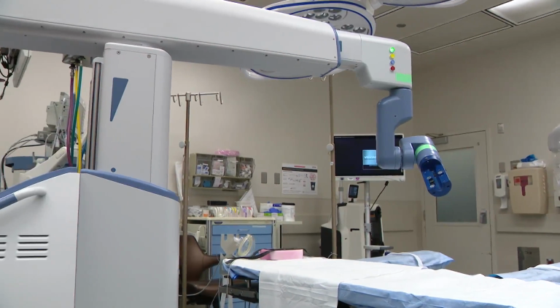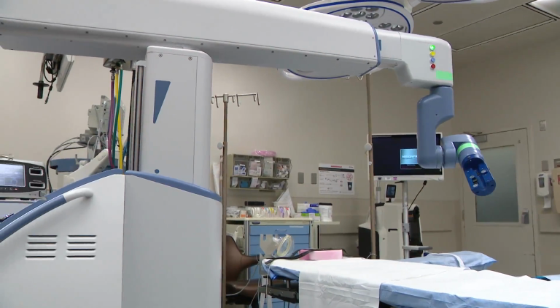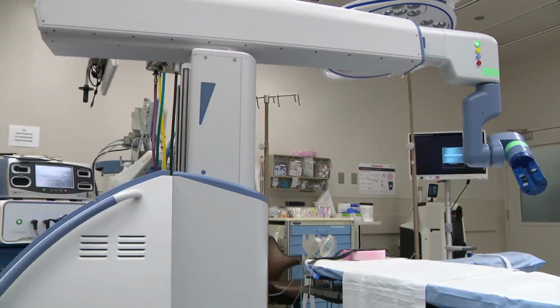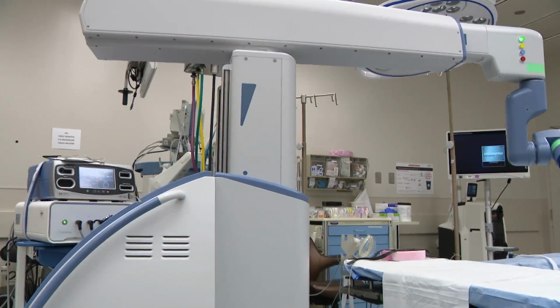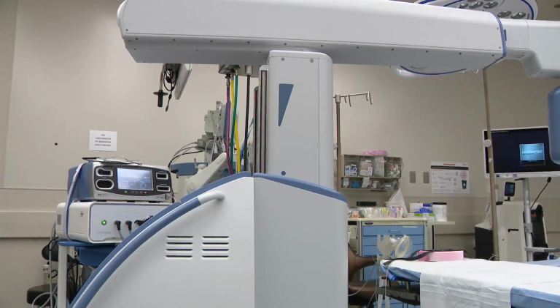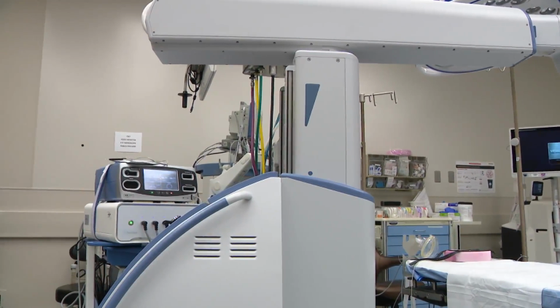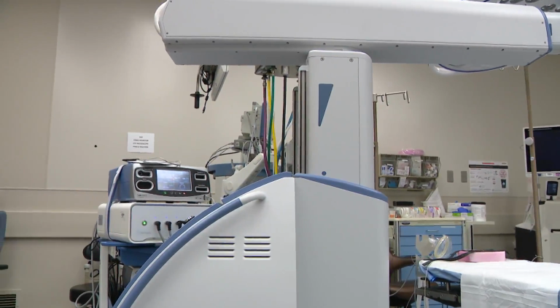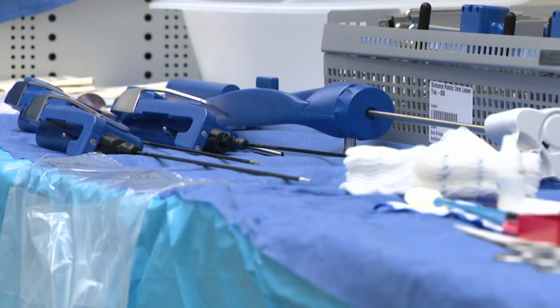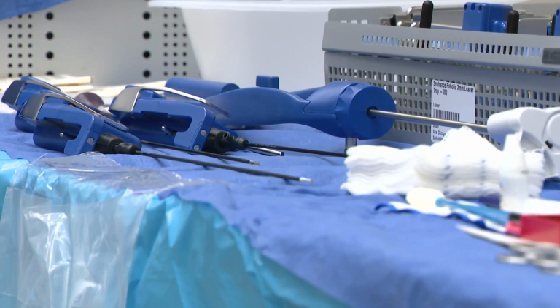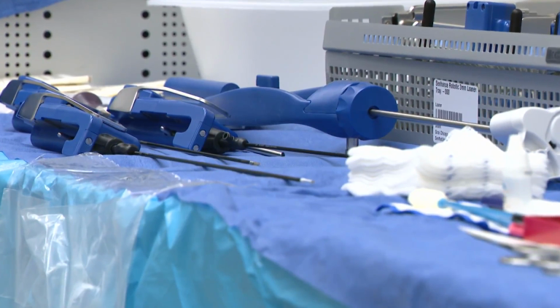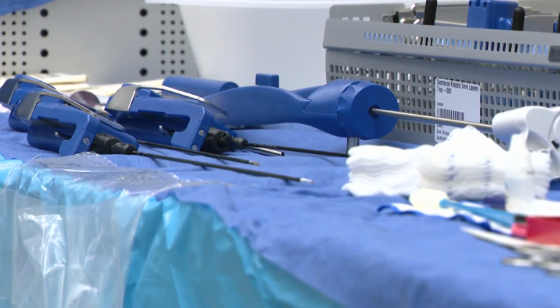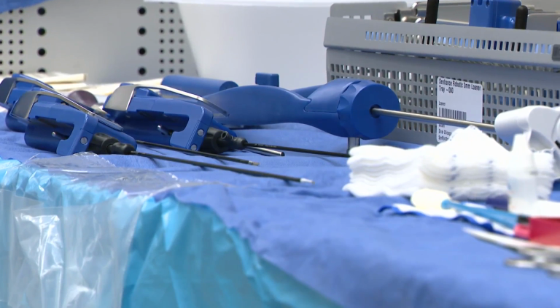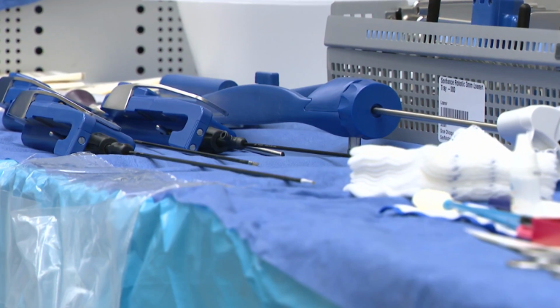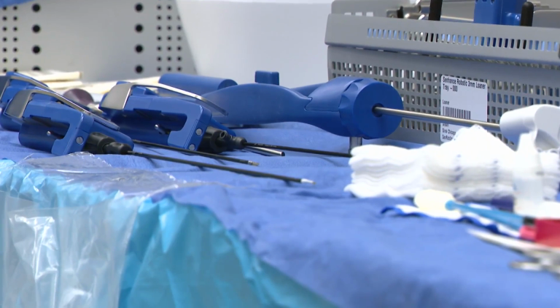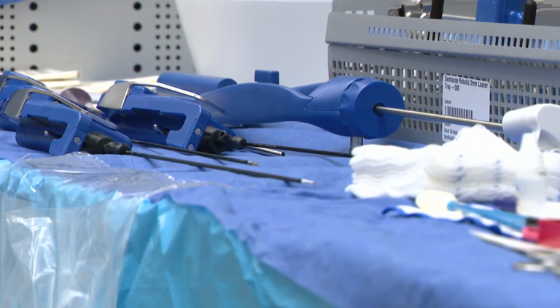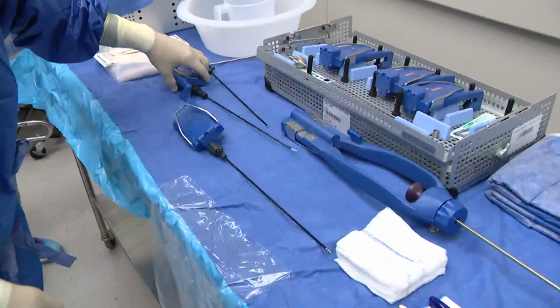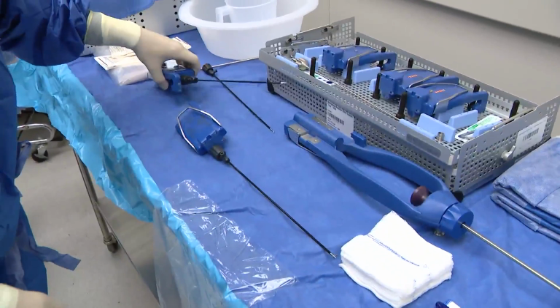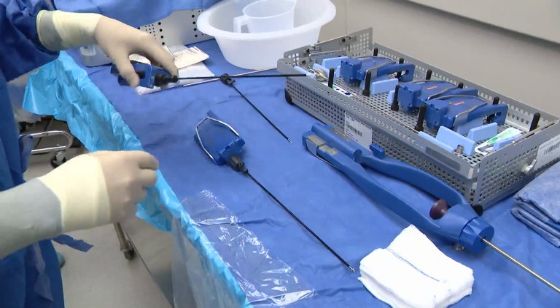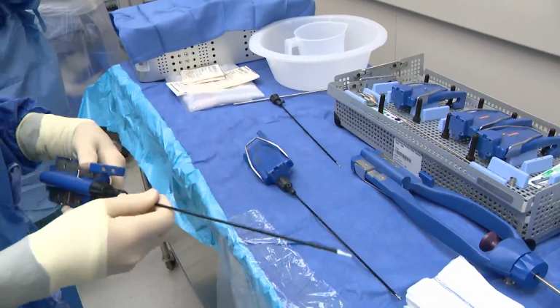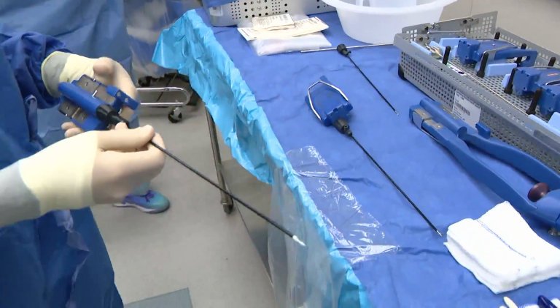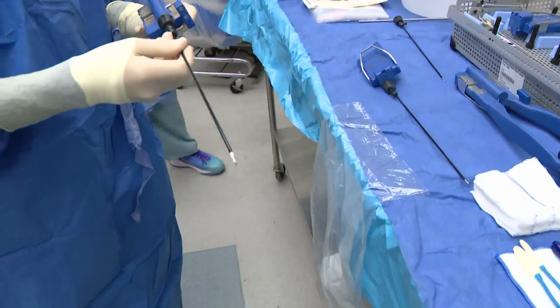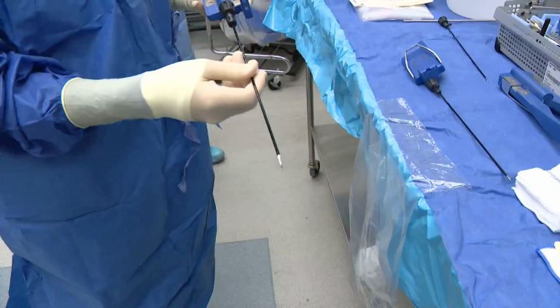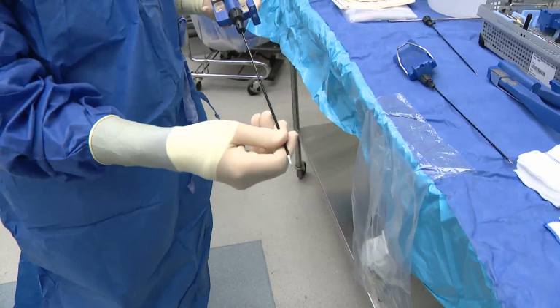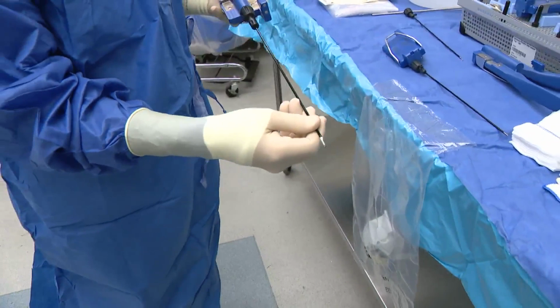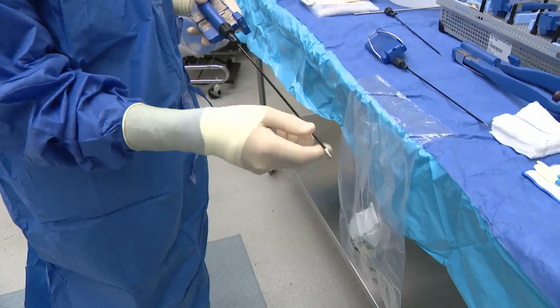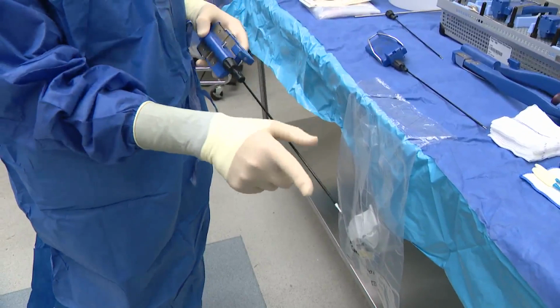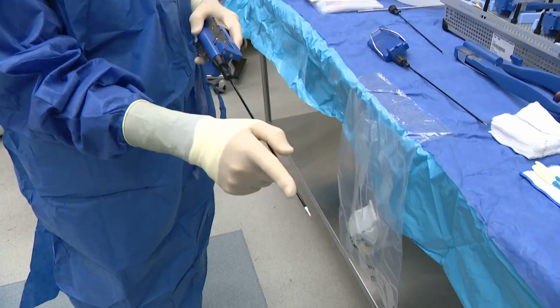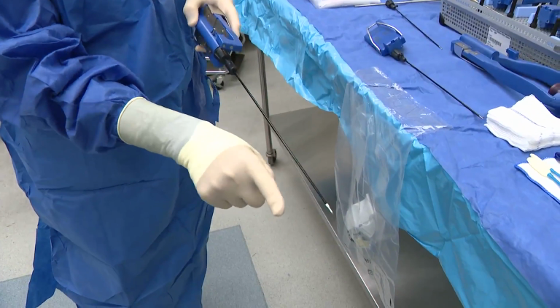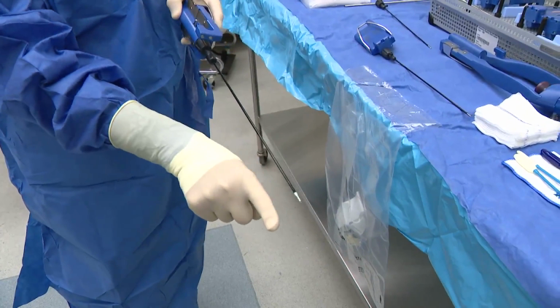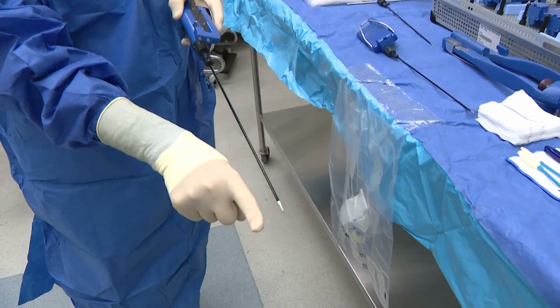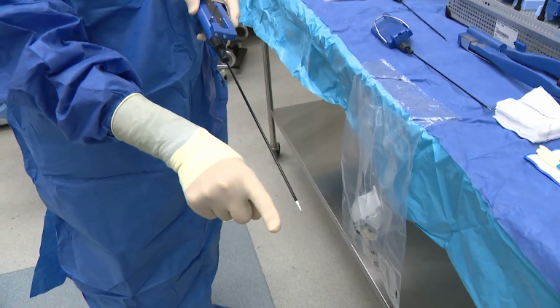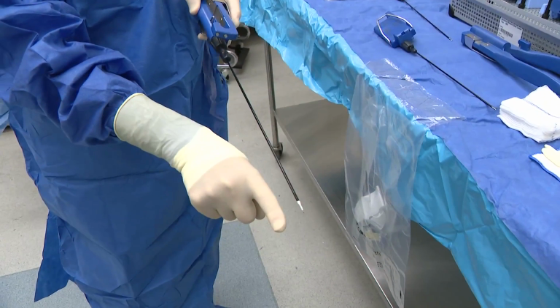The problem with current robotics is the instruments are quite large — standard attachments are eight millimeters in diameter, about the size of a finger. But this three-millimeter instrument shows just how small the new tools are by comparison.